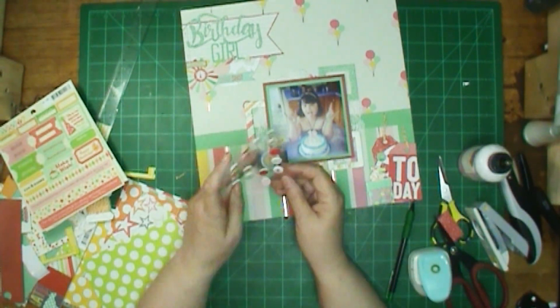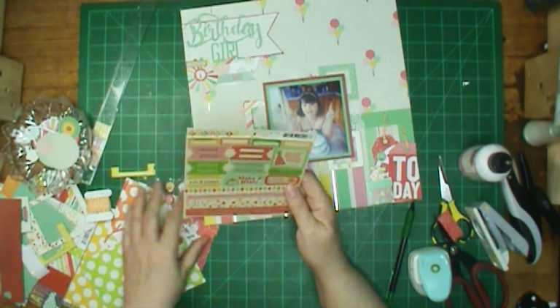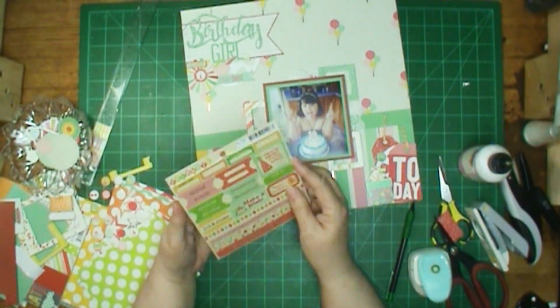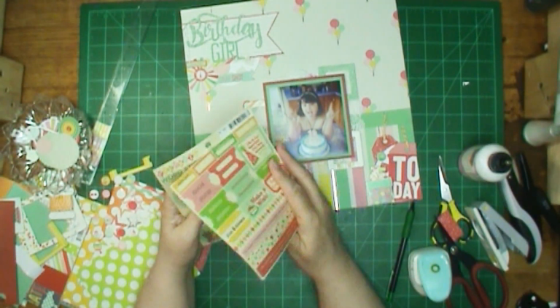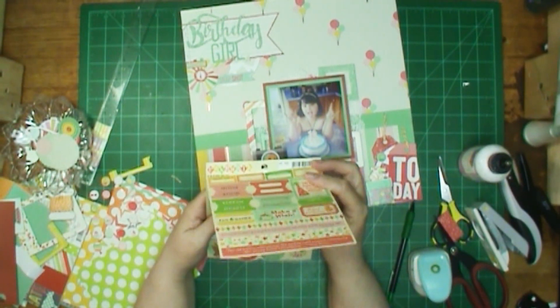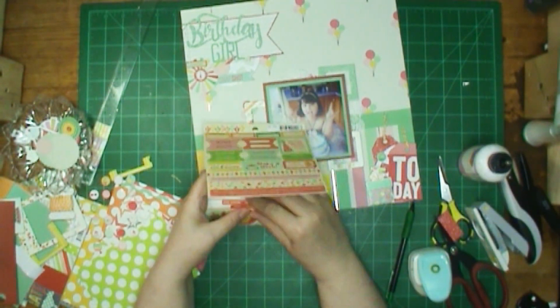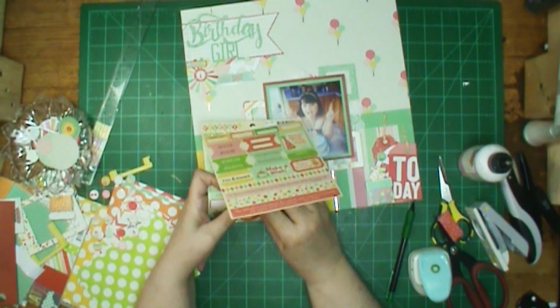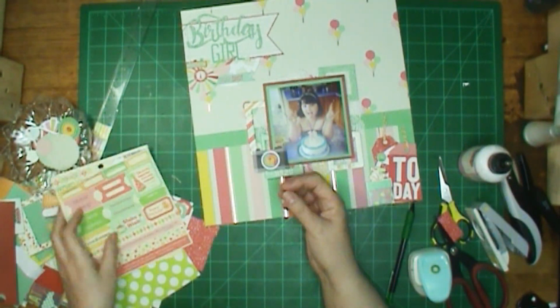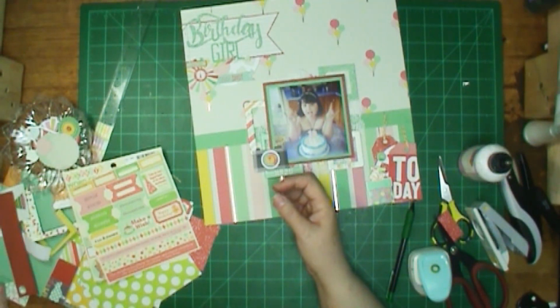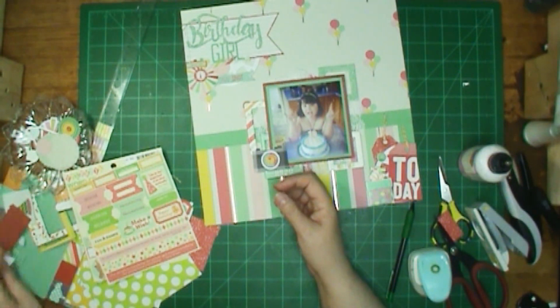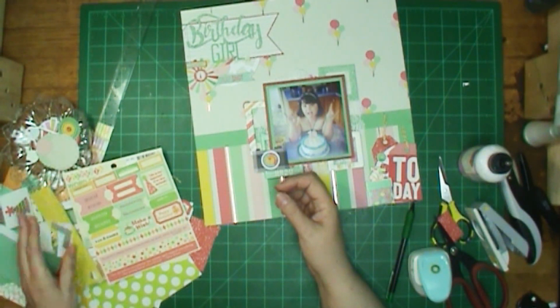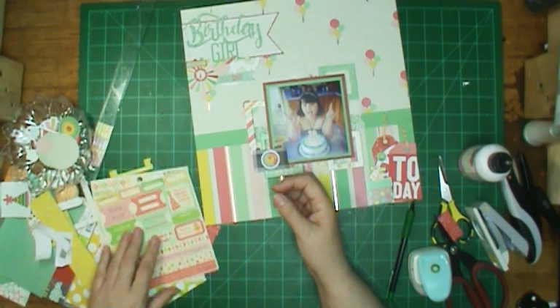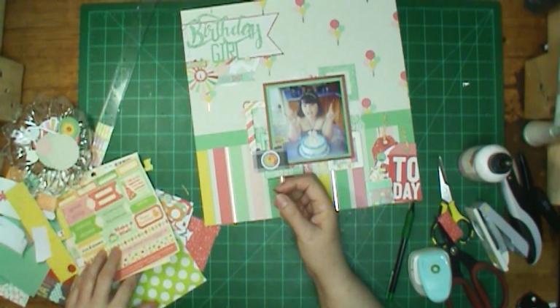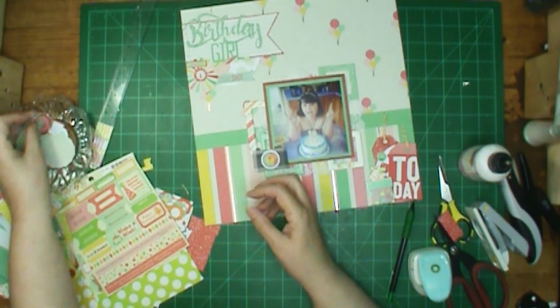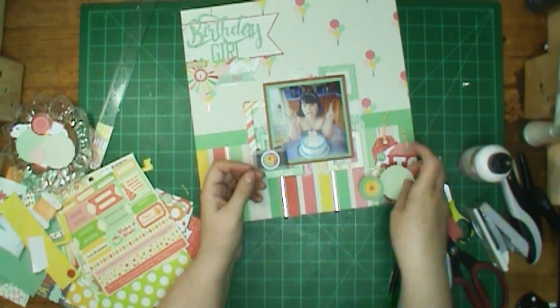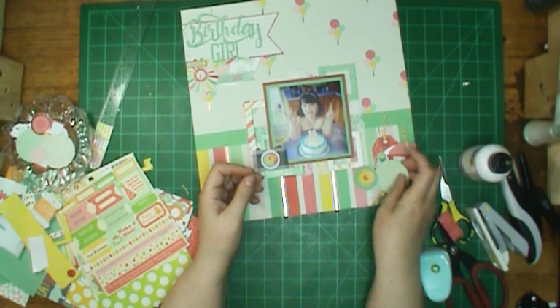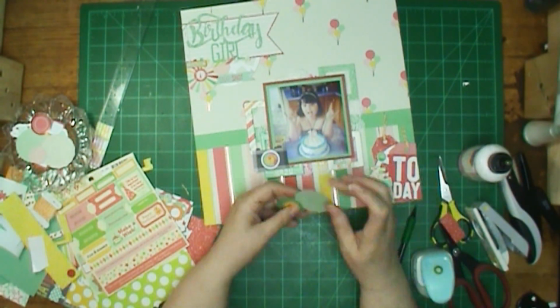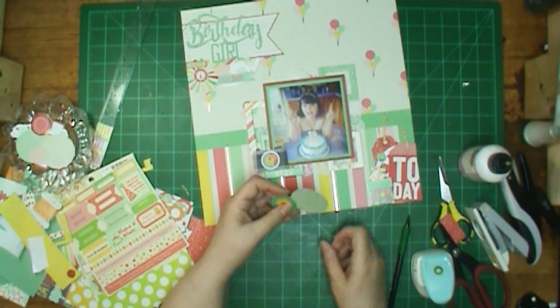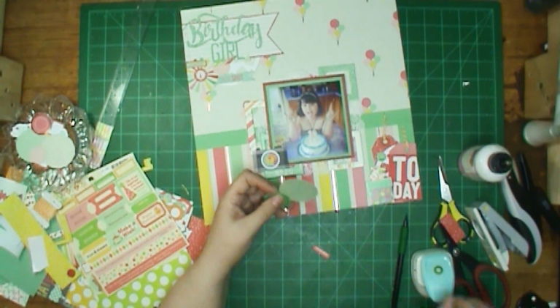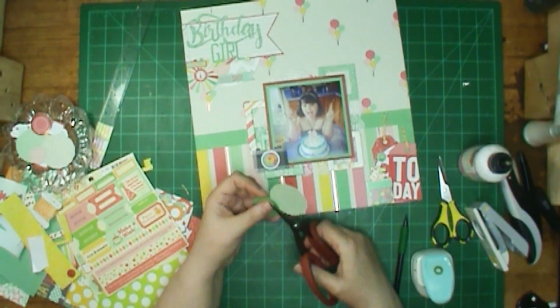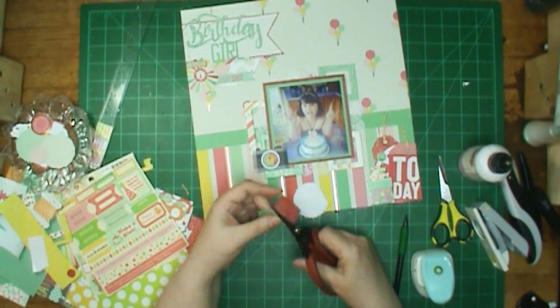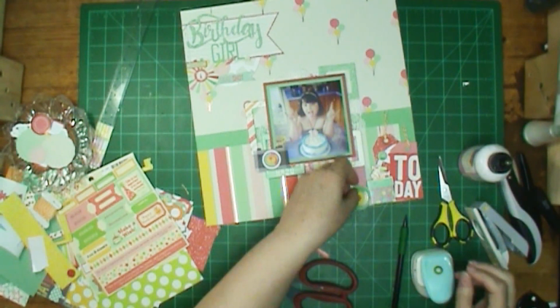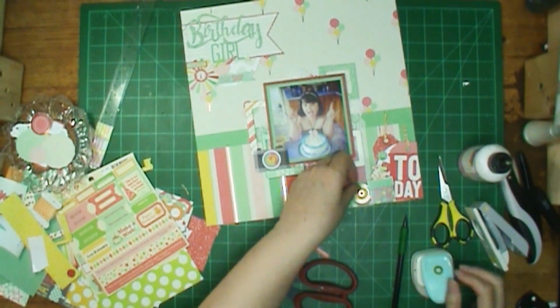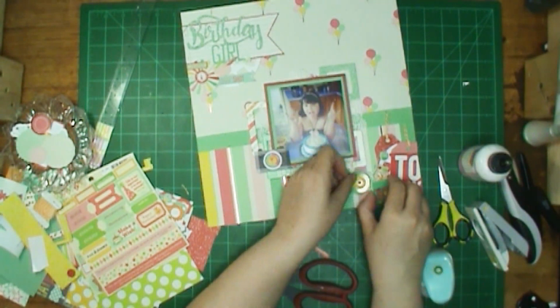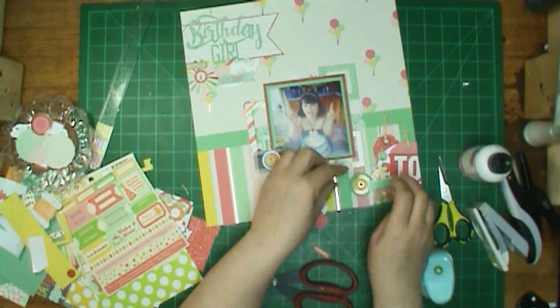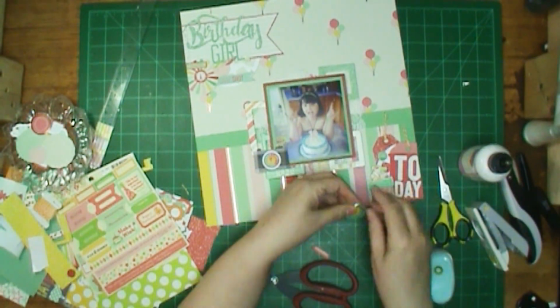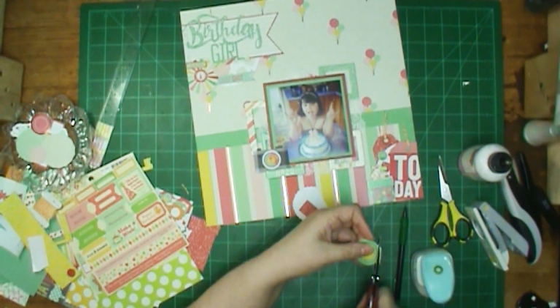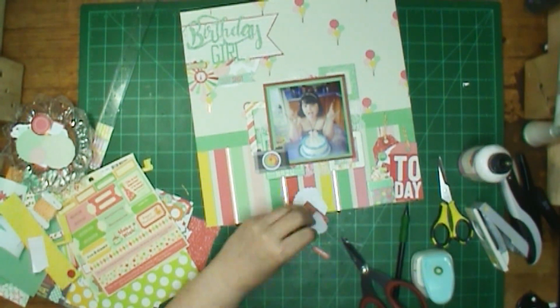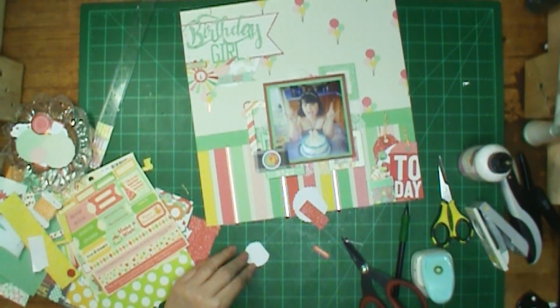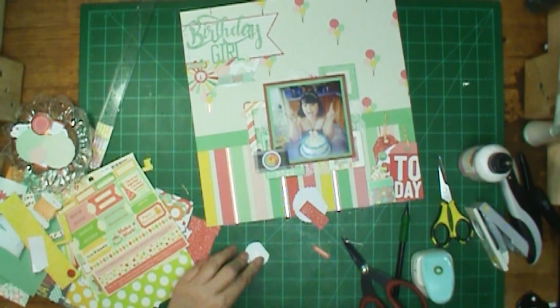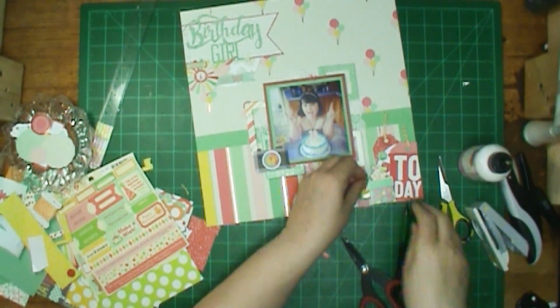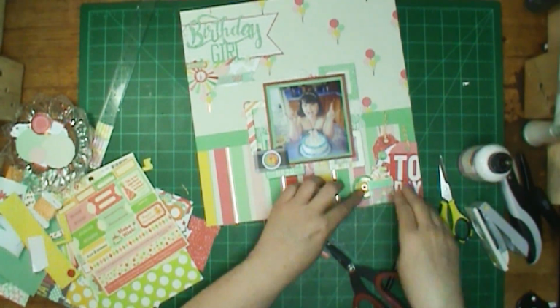Look at me, I'm getting another one of those puffy stickers on there, and that one has a cupcake. The one on the top left has a hat, and then I'm going to use one with the noisemaker thing too.